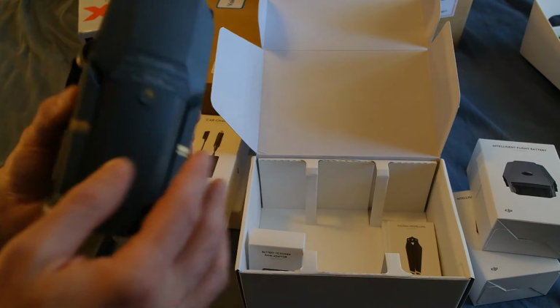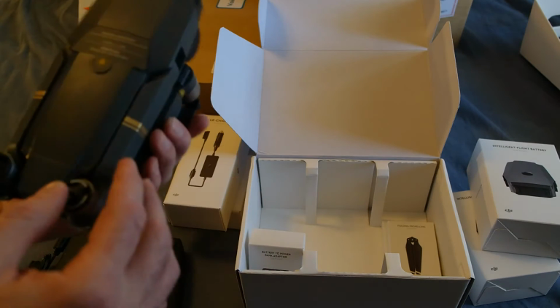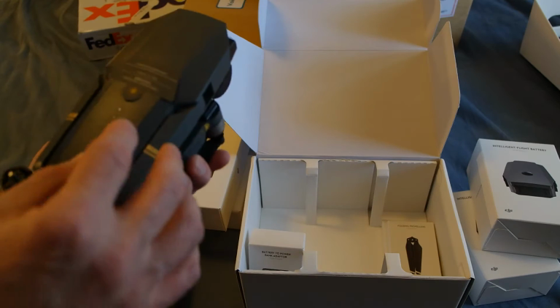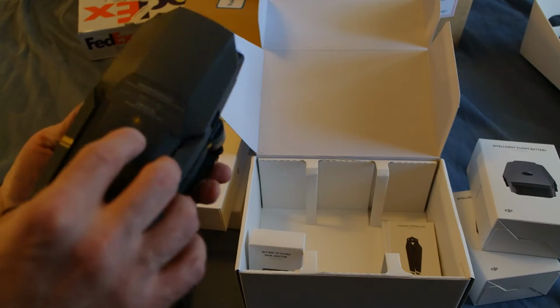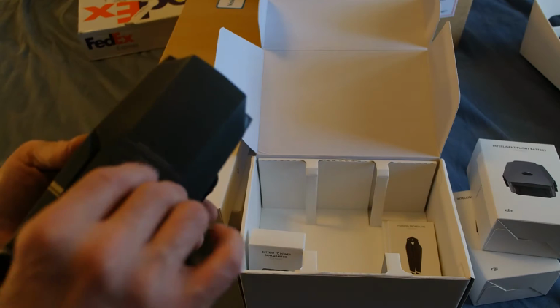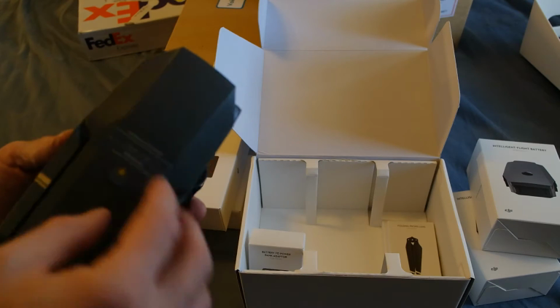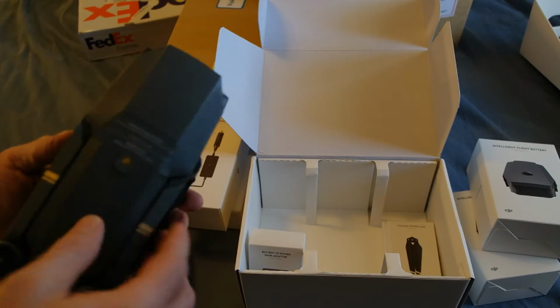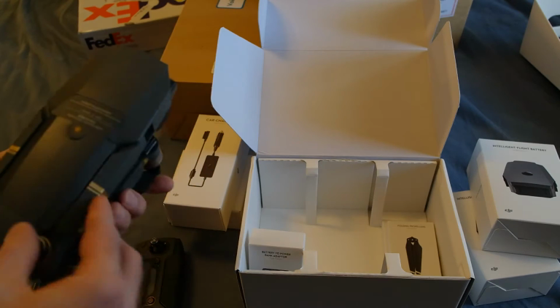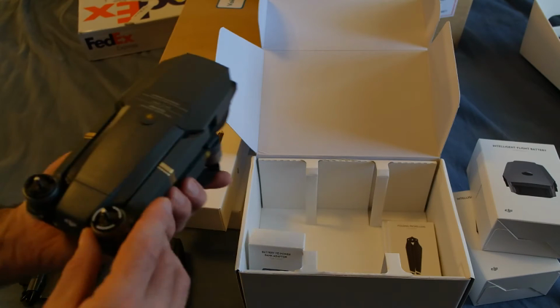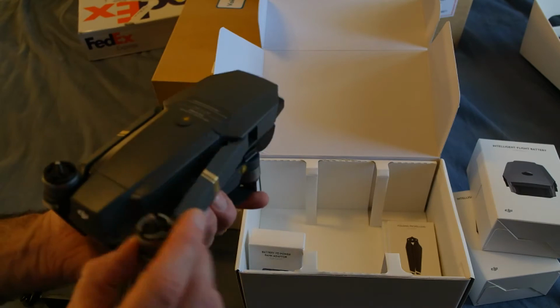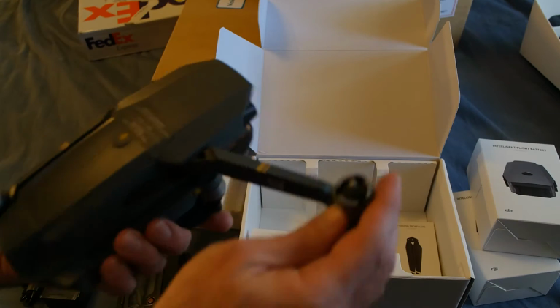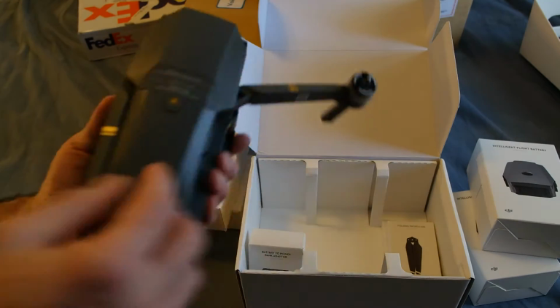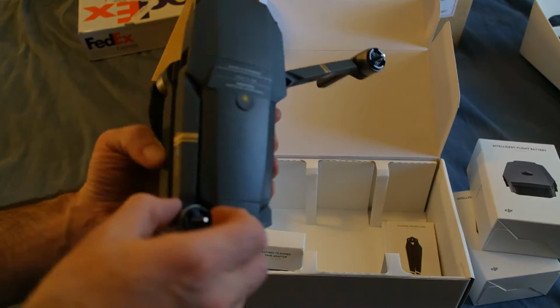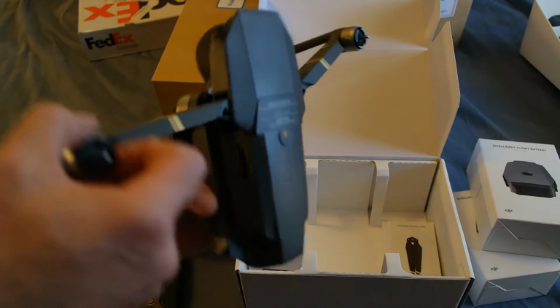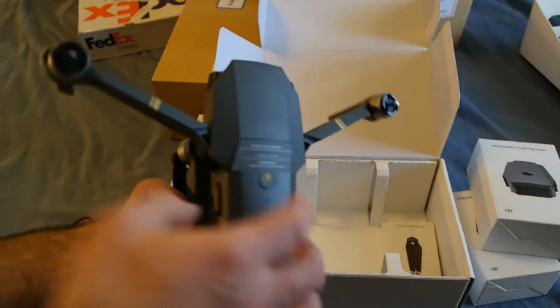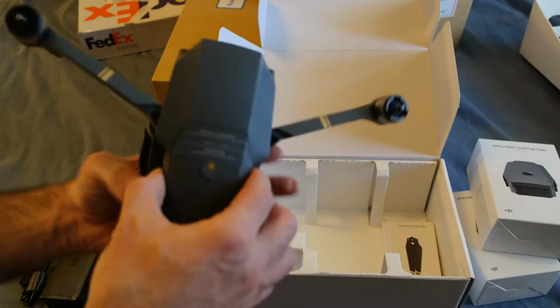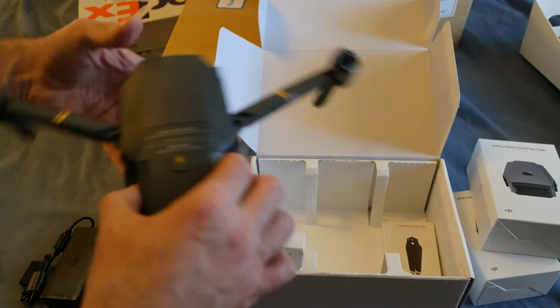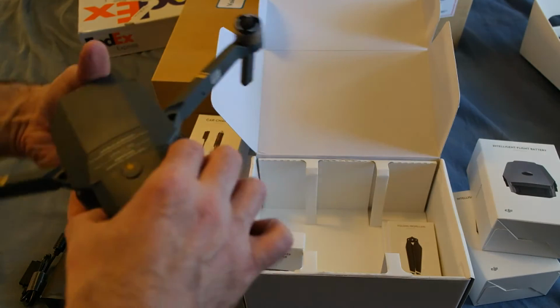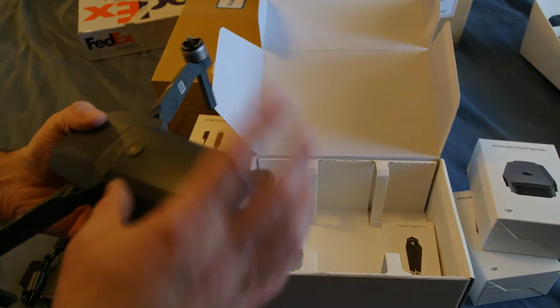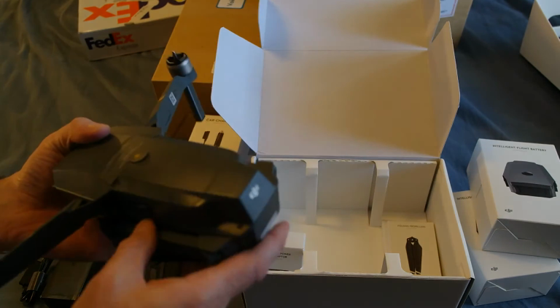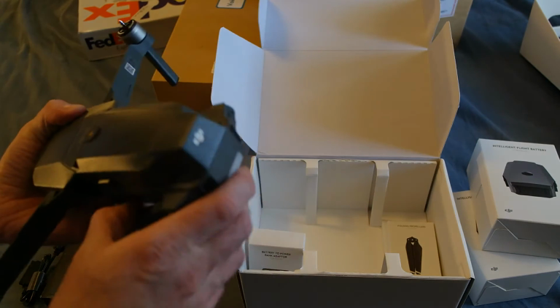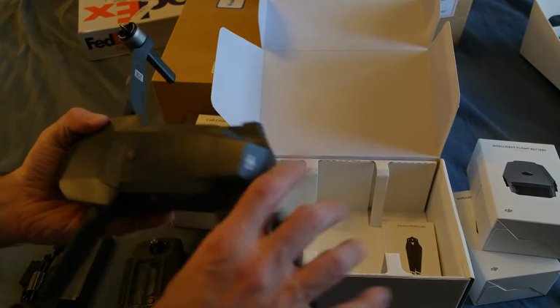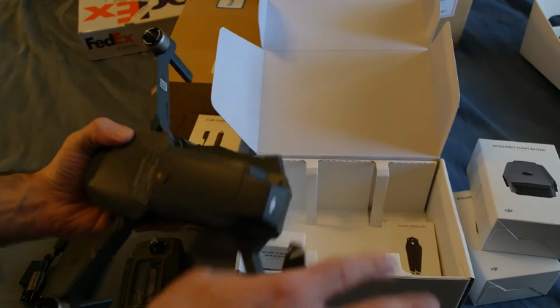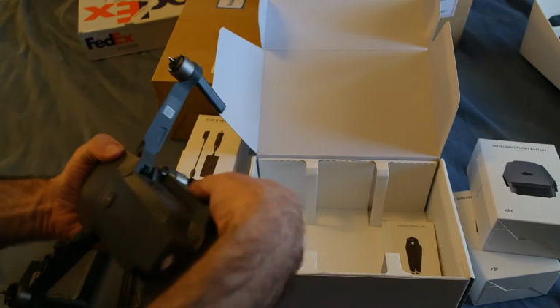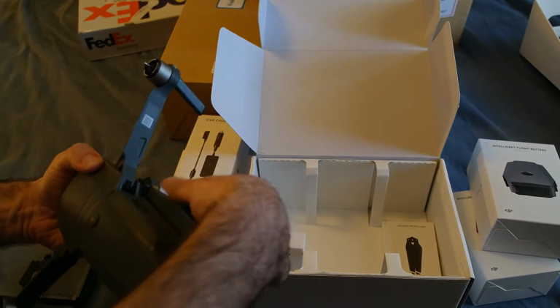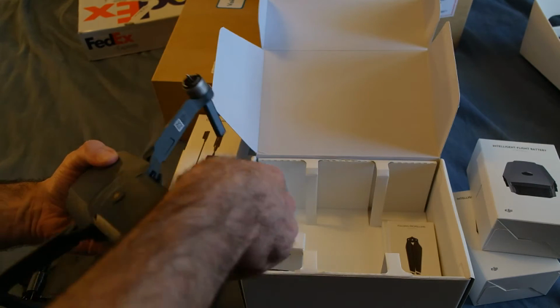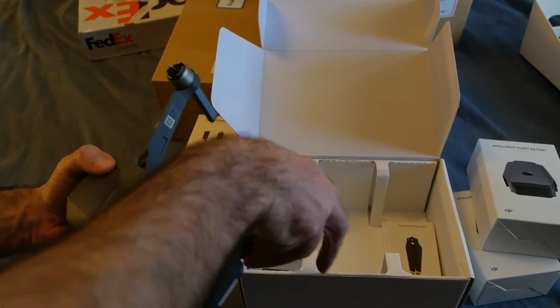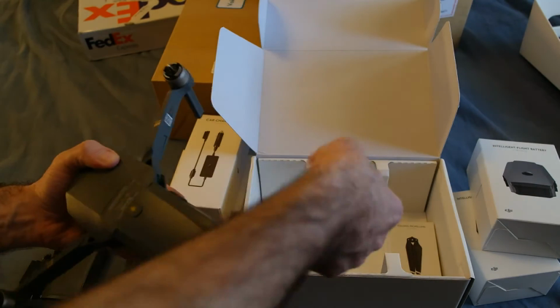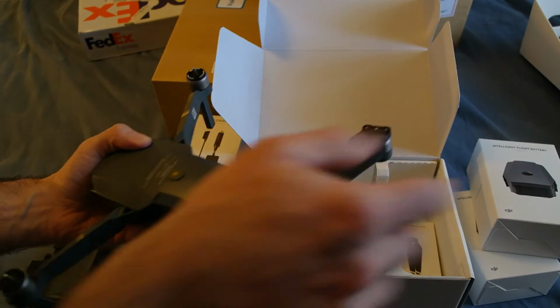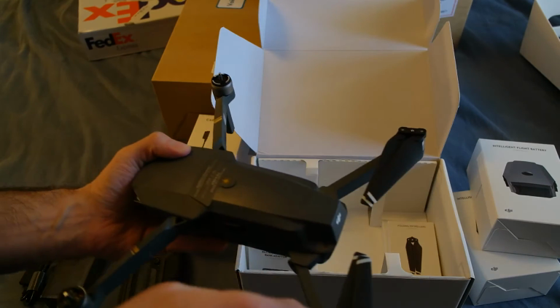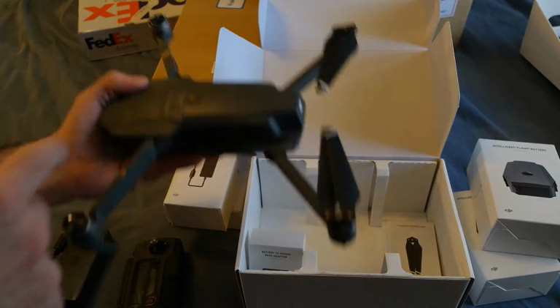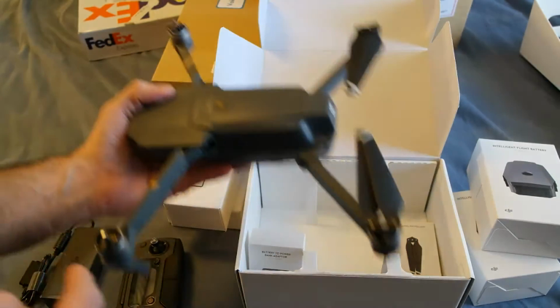Oh wow — so that's how it works. It folds out like that and folds up like this. Interesting — these propellers are already on it, which the other ones aren't.